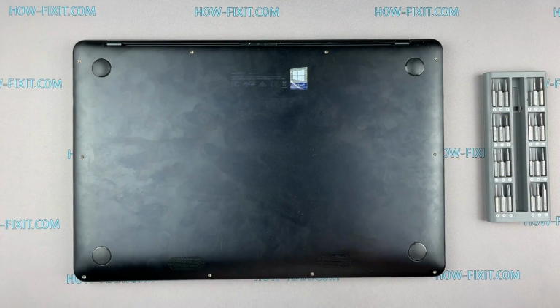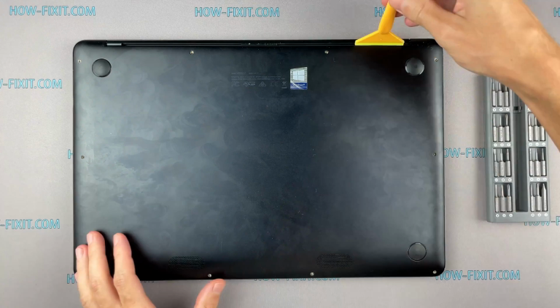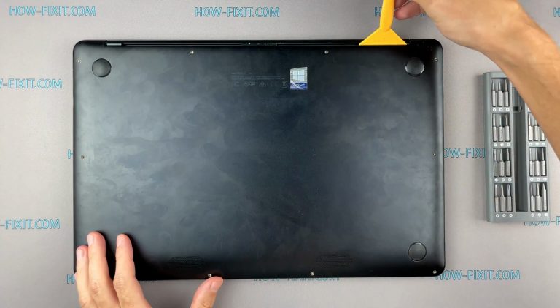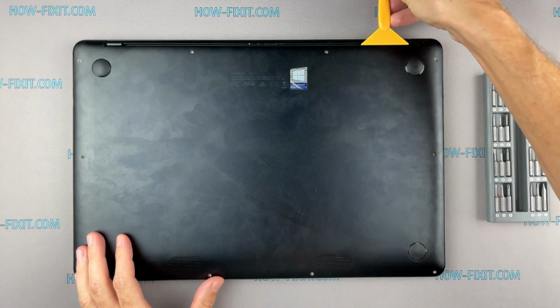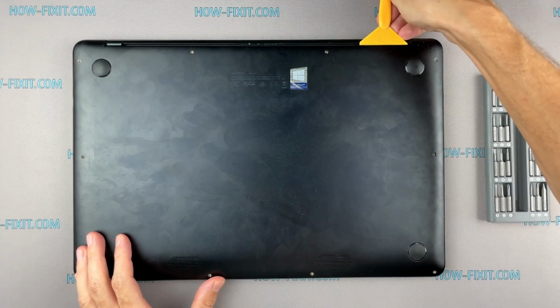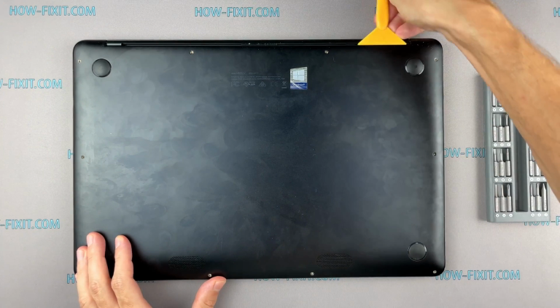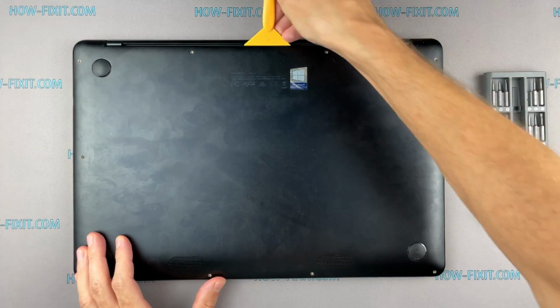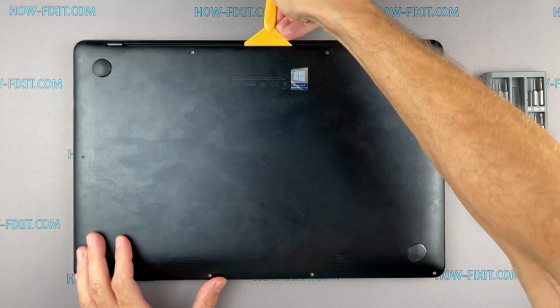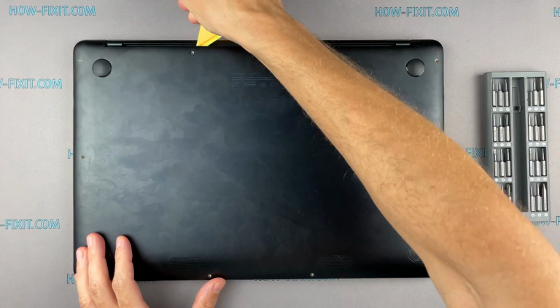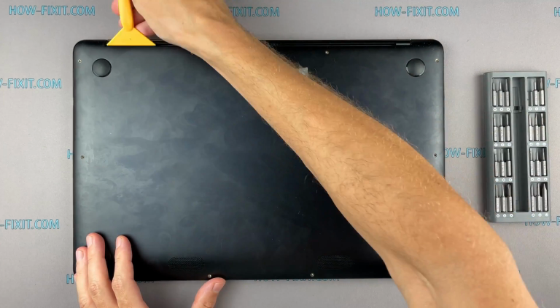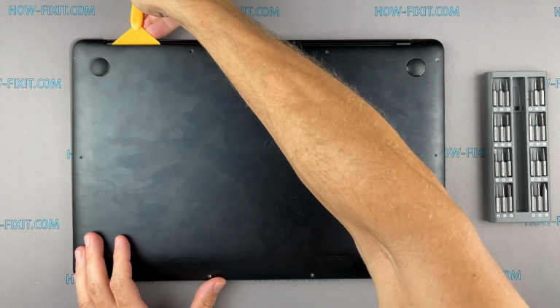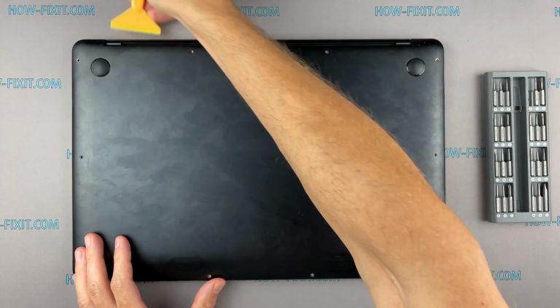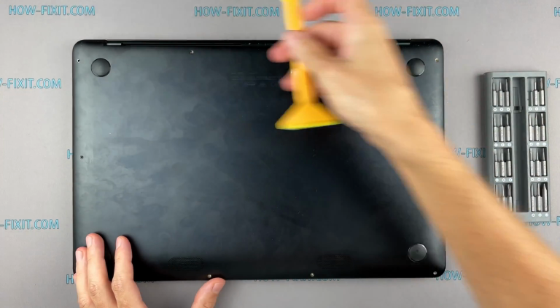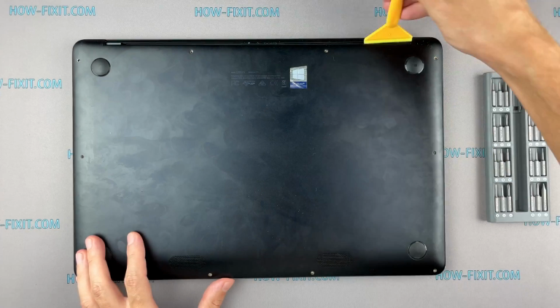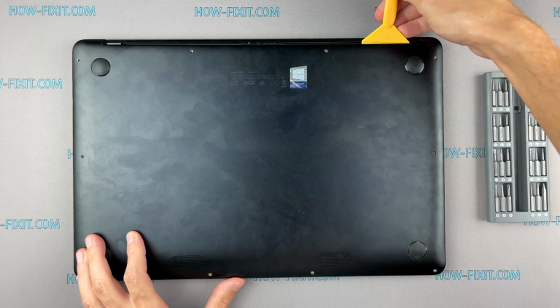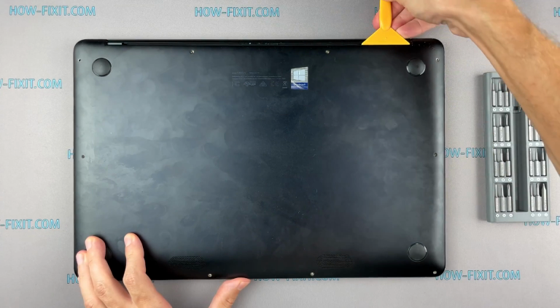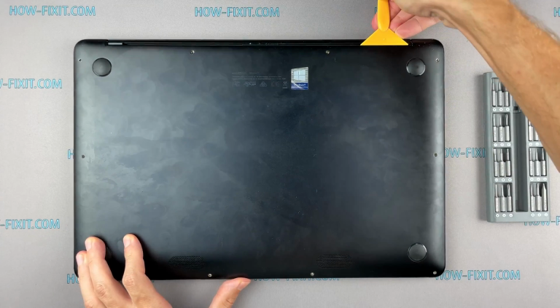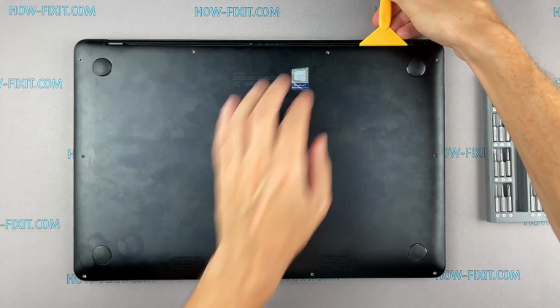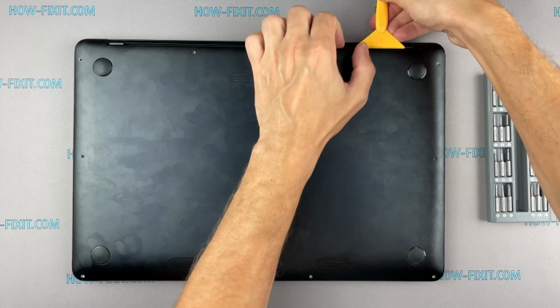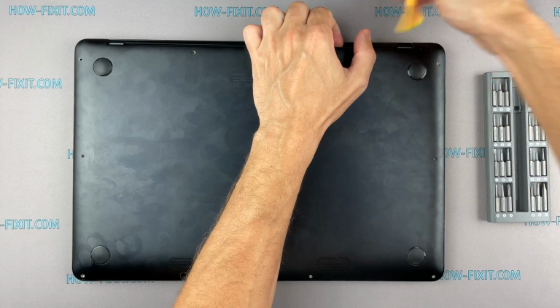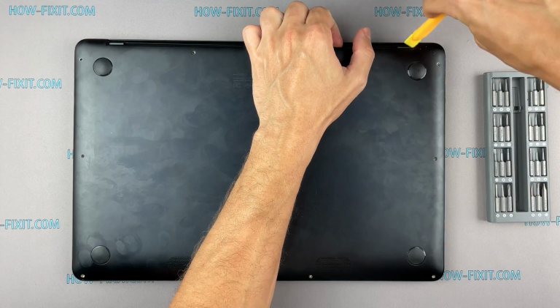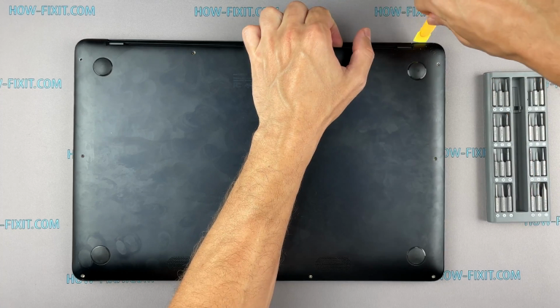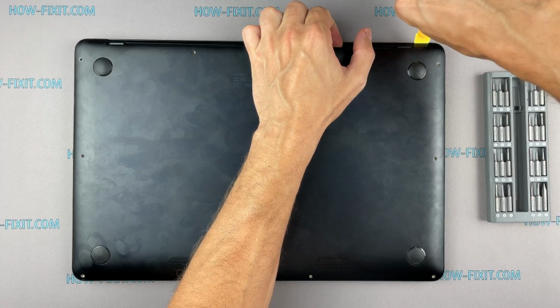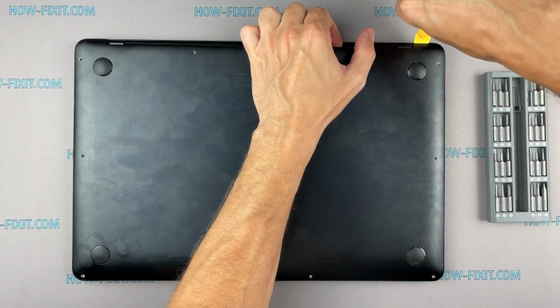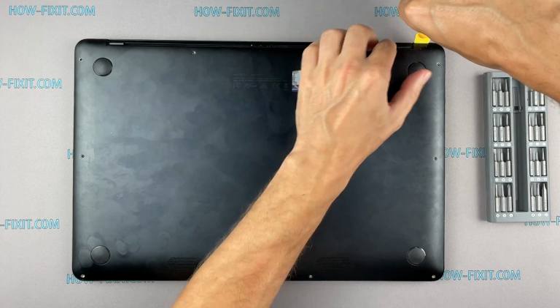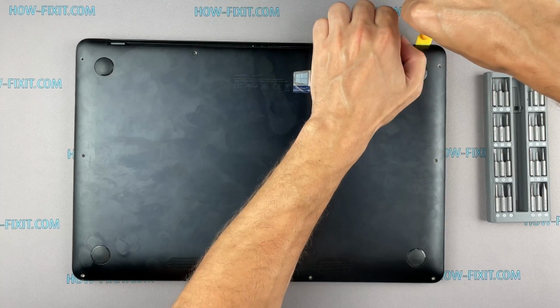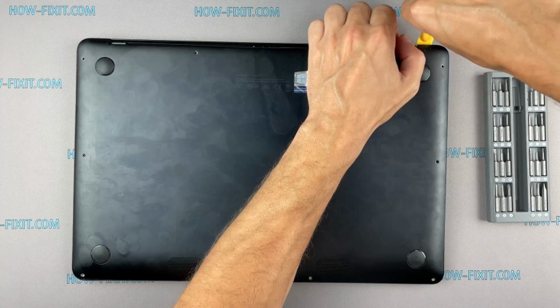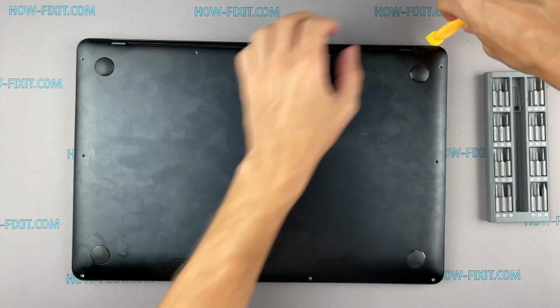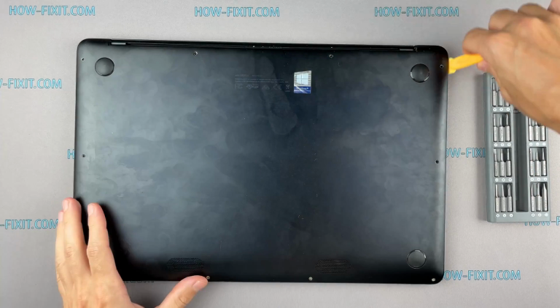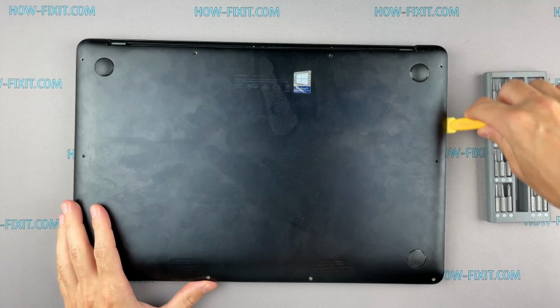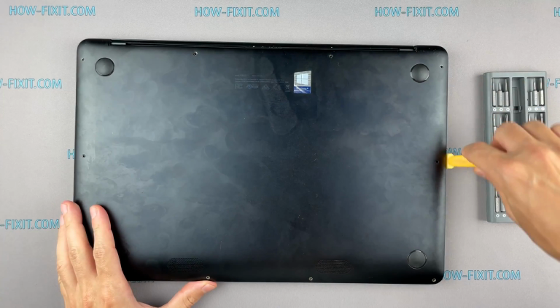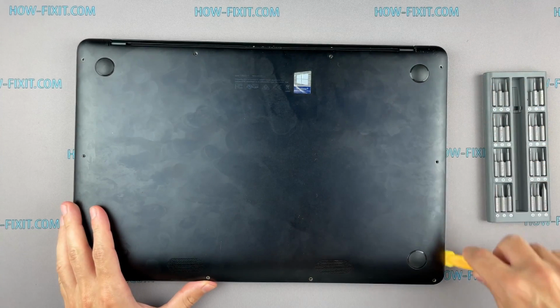Next, take a plastic tool and begin to open the case of the laptop. I recommend using a plastic tool so as not to damage the laptop case when you open it.